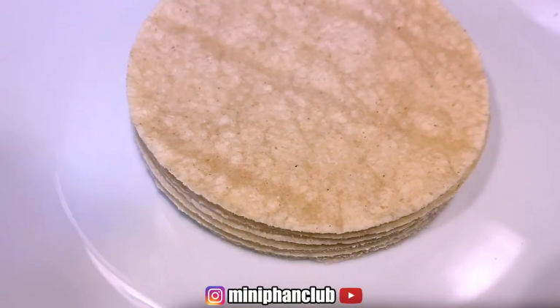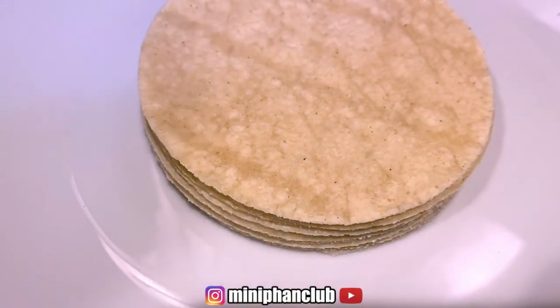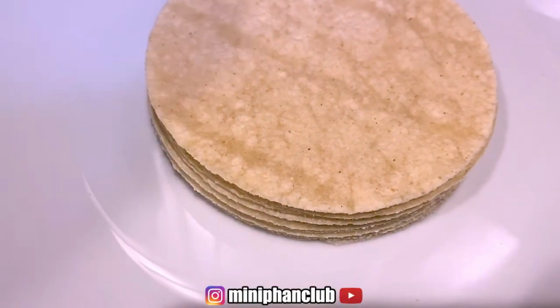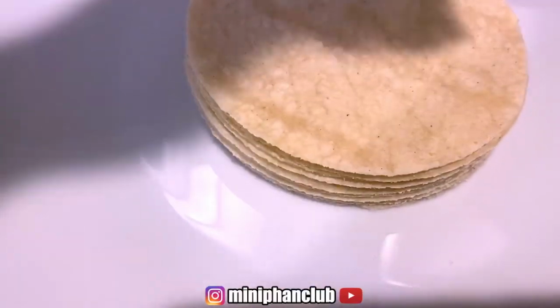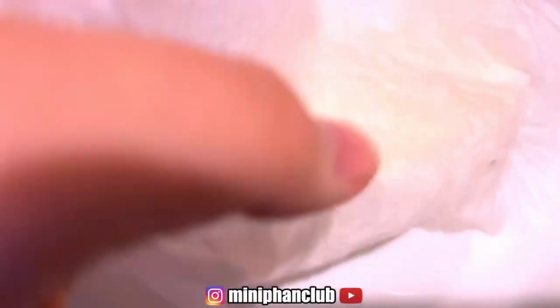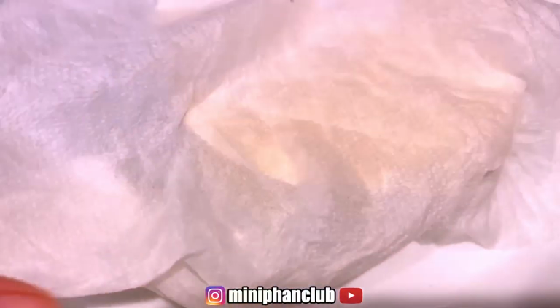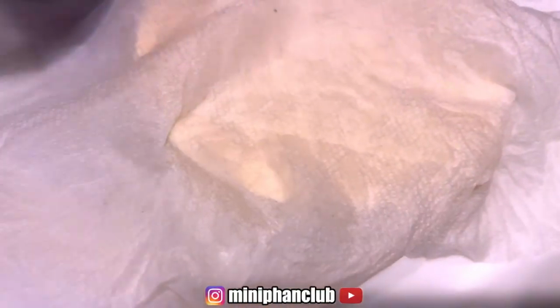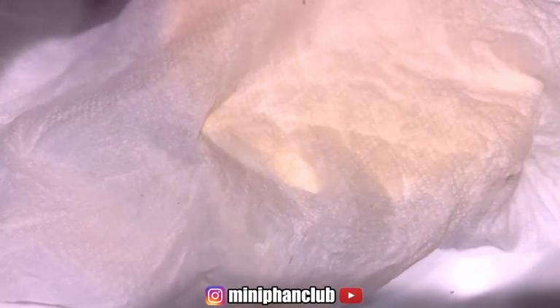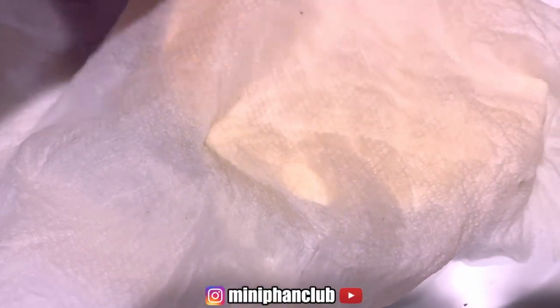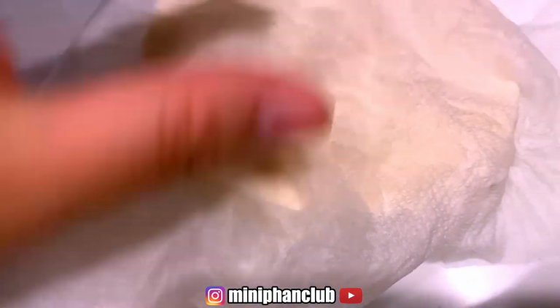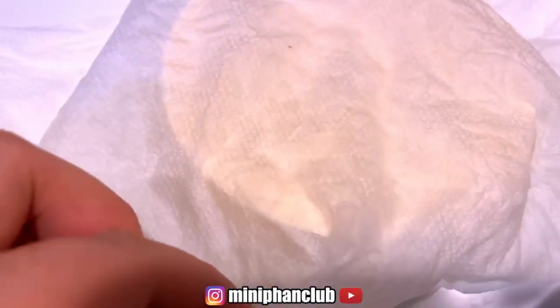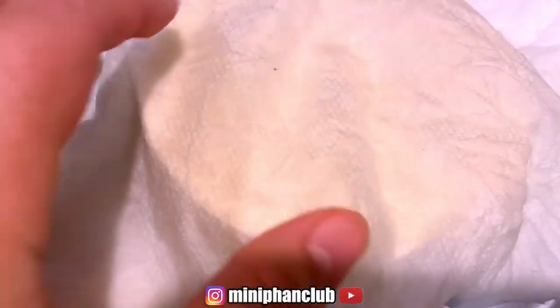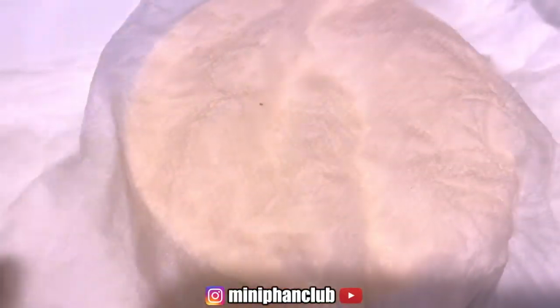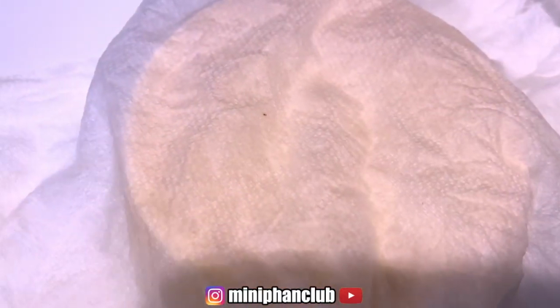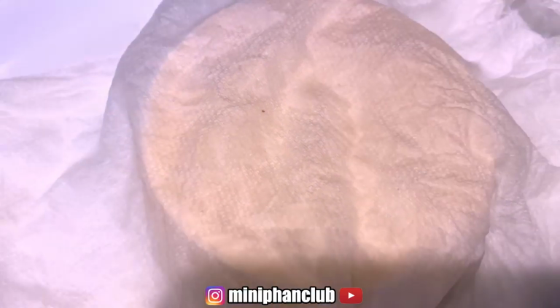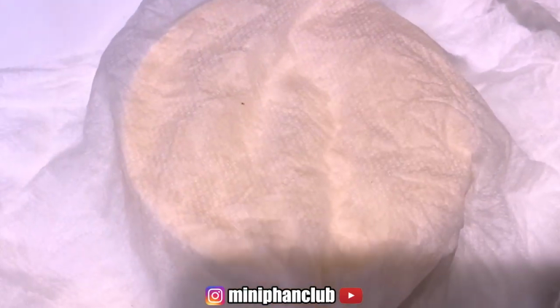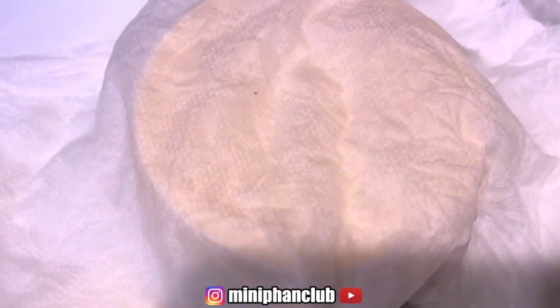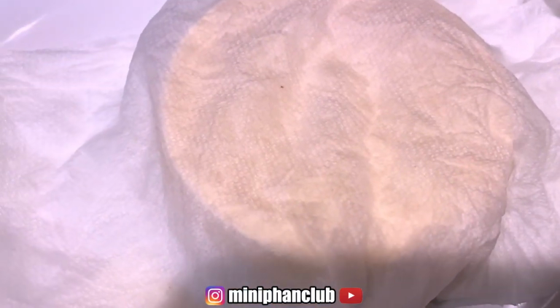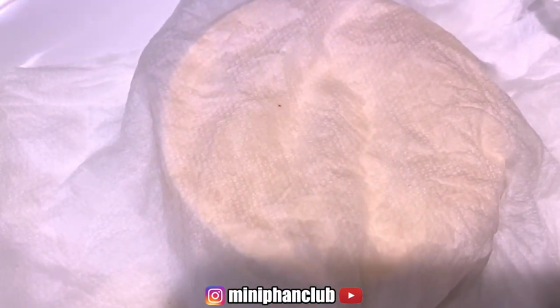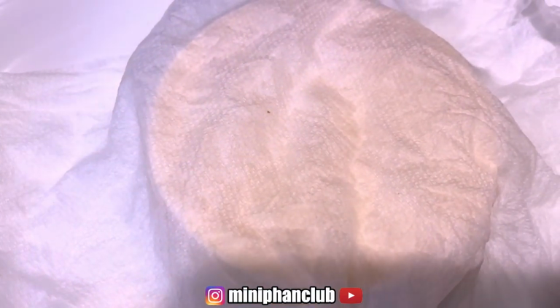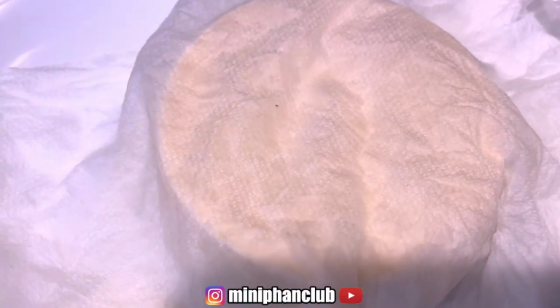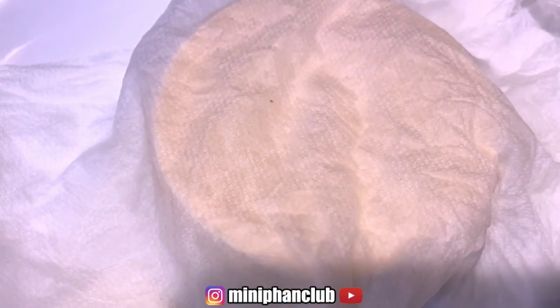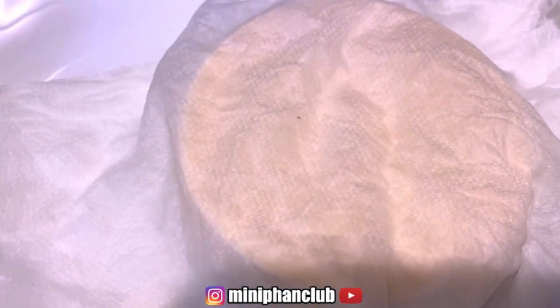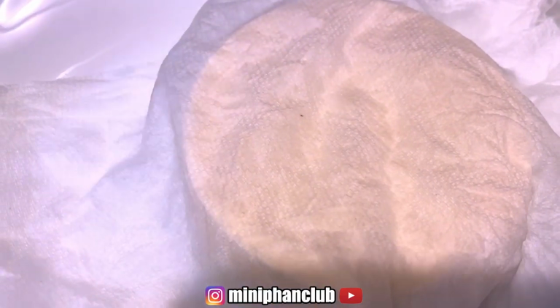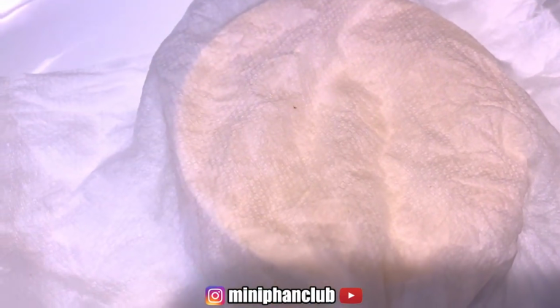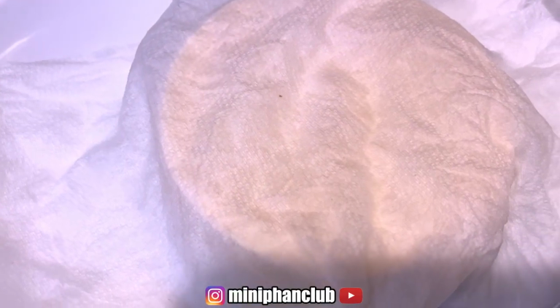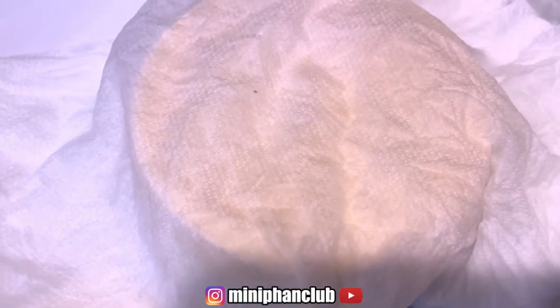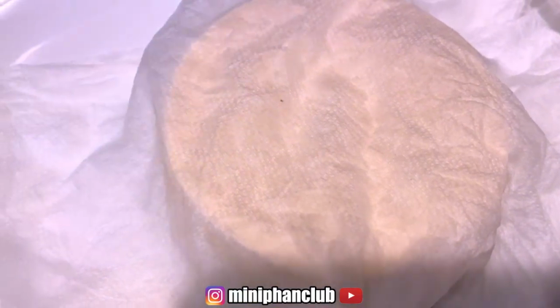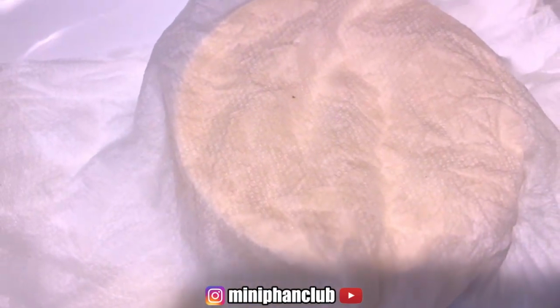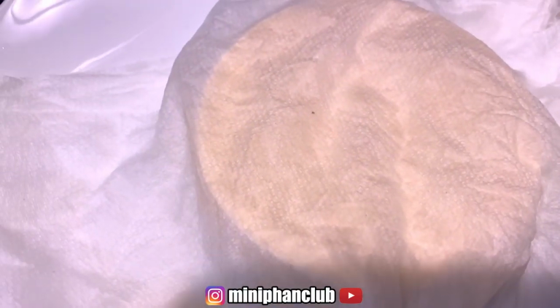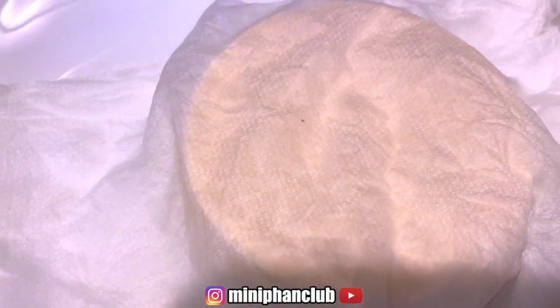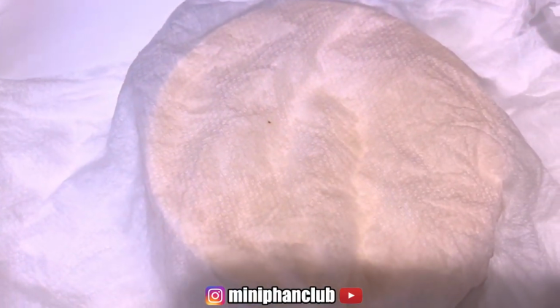We are going to warm the tortillas up with a sheet of damp paper towel for 10 to 15 seconds. Or if you have a tortilla warmer you can use that too, but I don't have one.